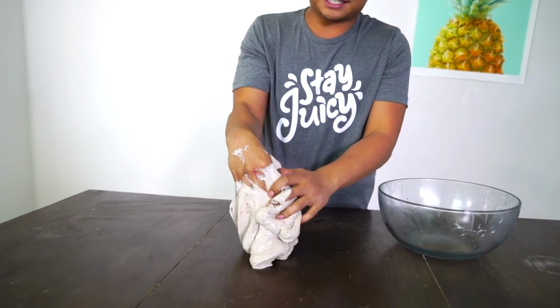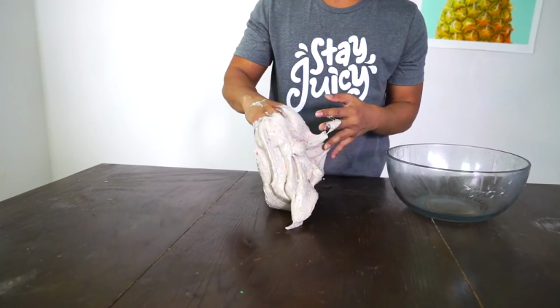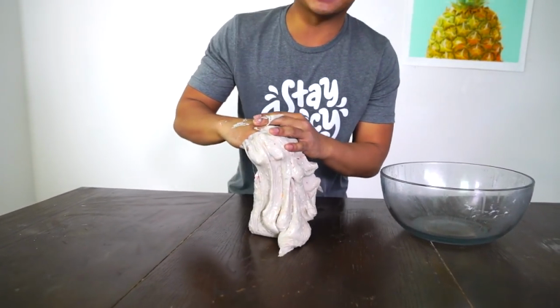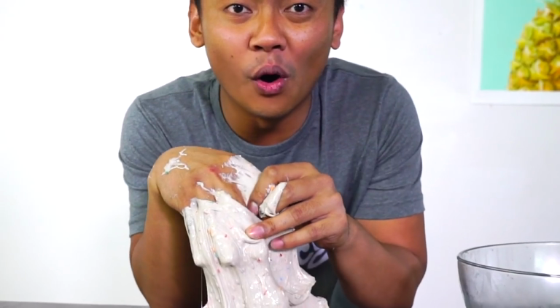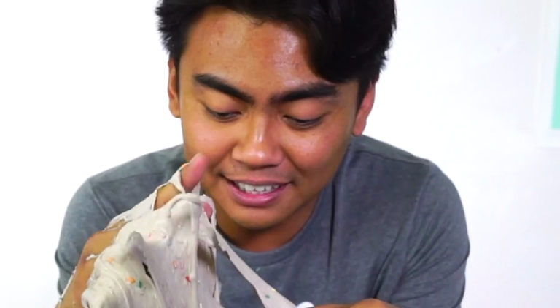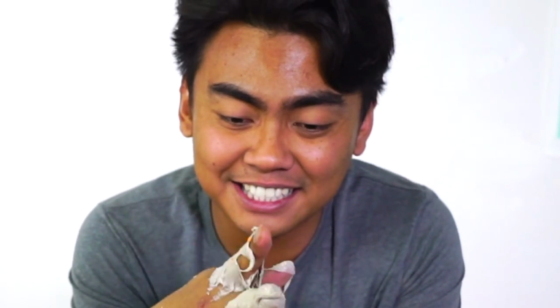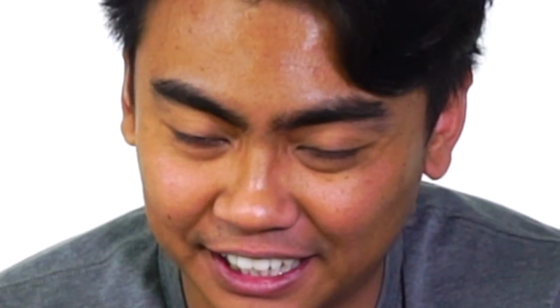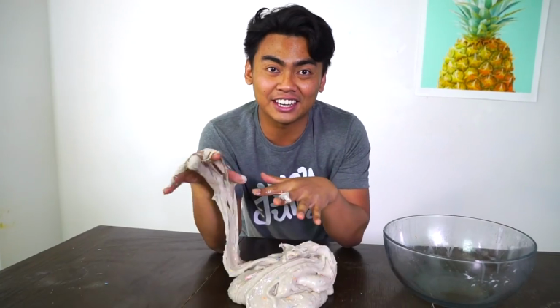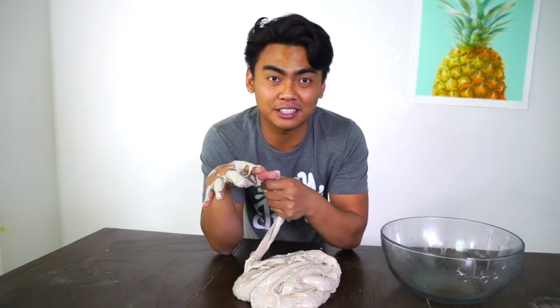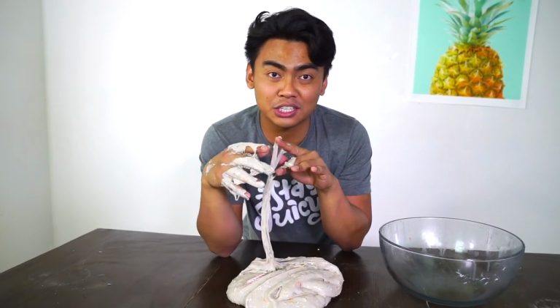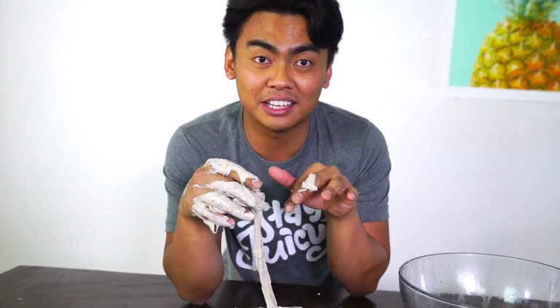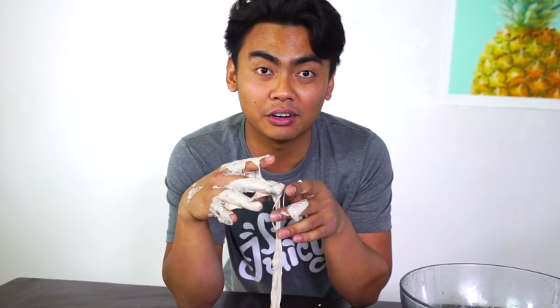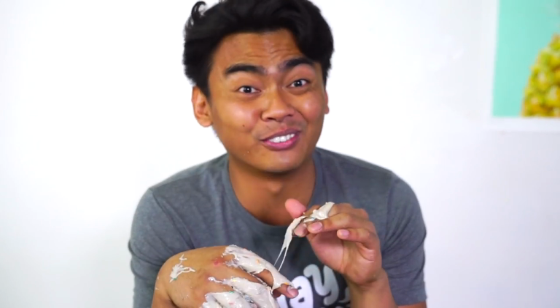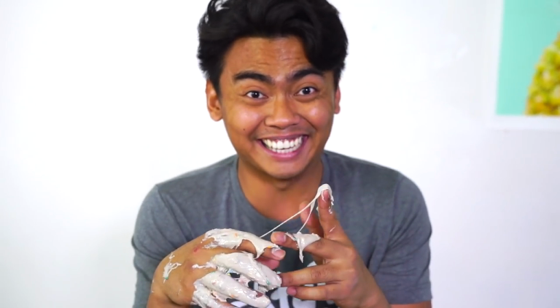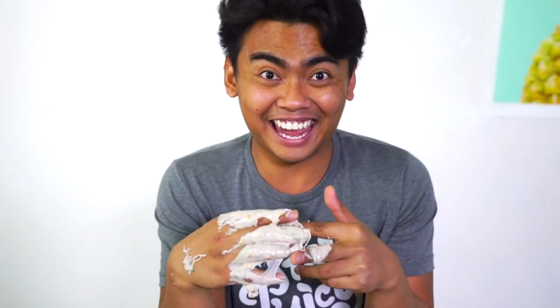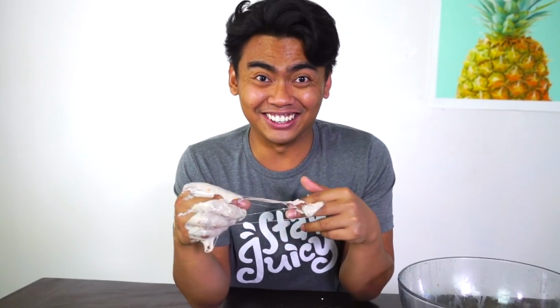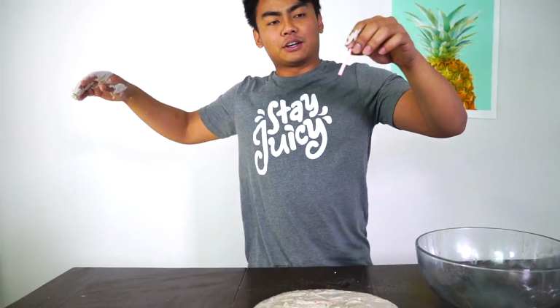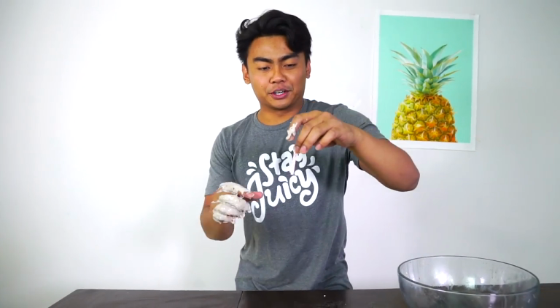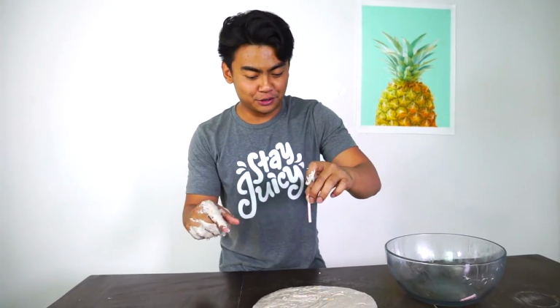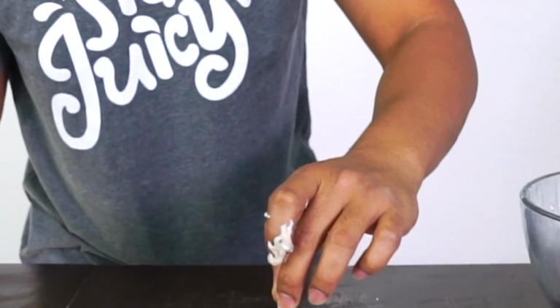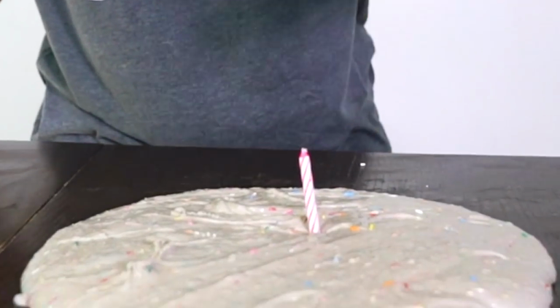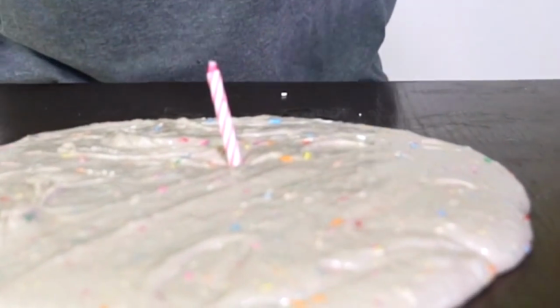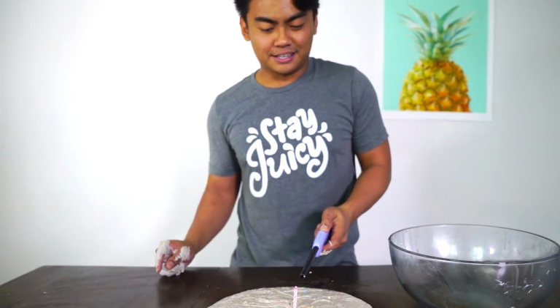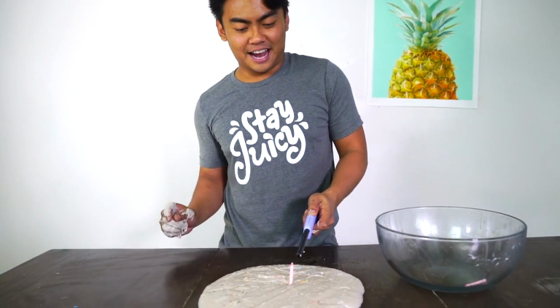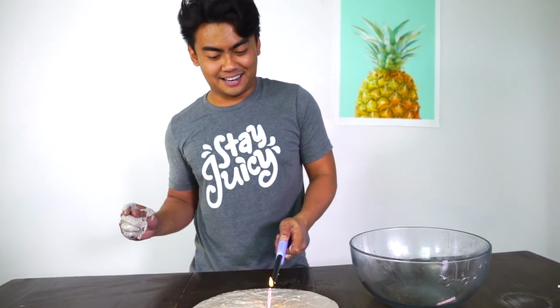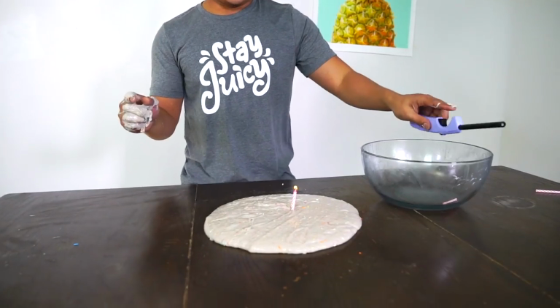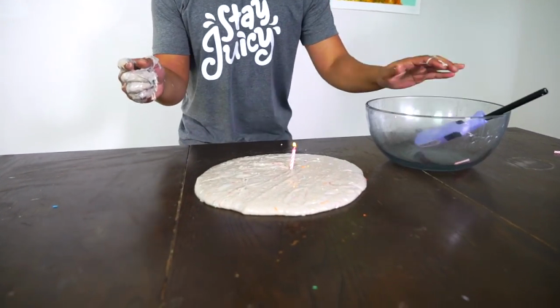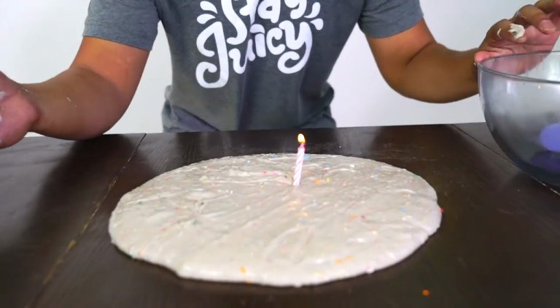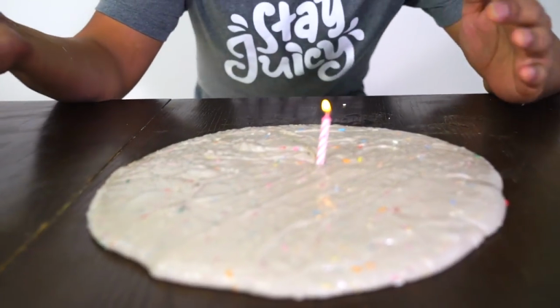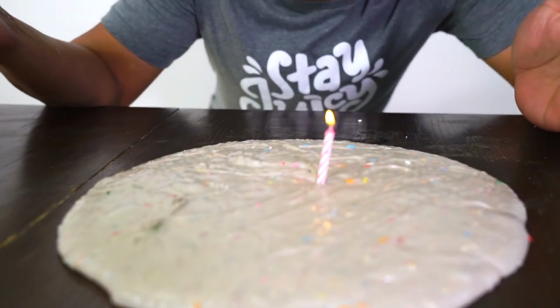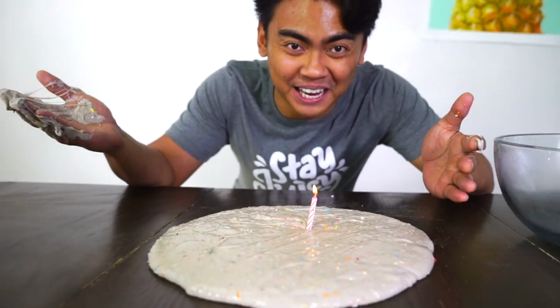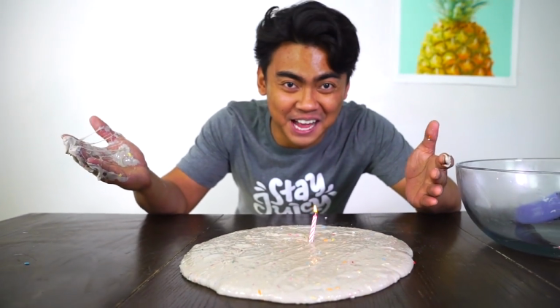But it's missing one last thing. Can you guess what it is? You saw it in the intro. That's right — a candle! So grab your candle, put it right there, and then just light it up. And there you have it — you have a birthday cake slime!